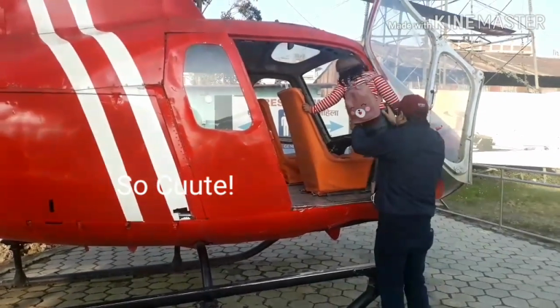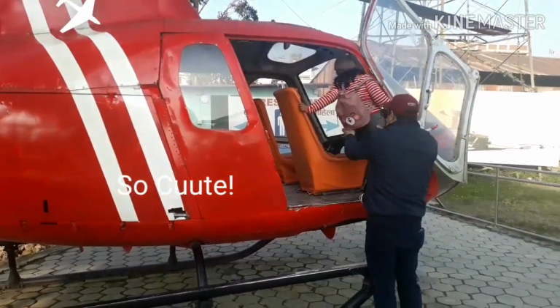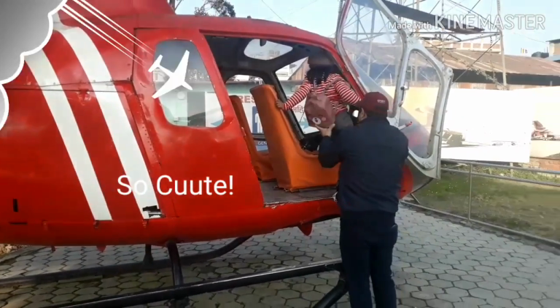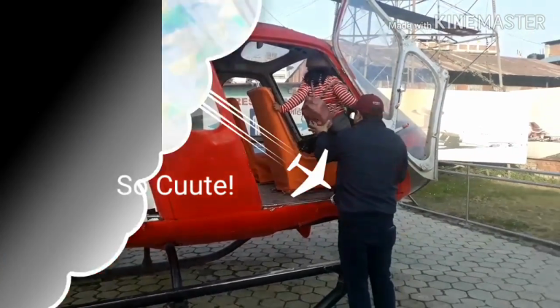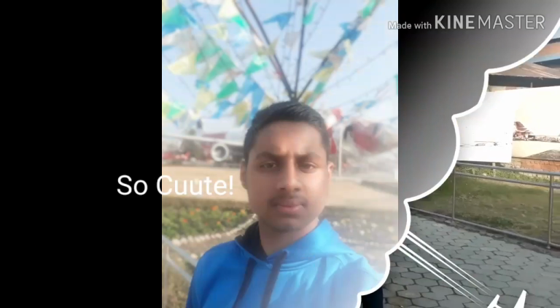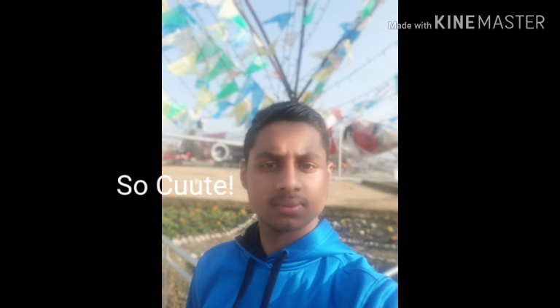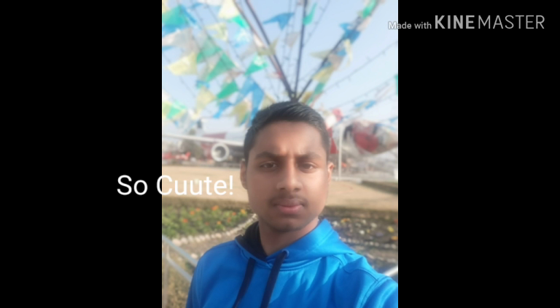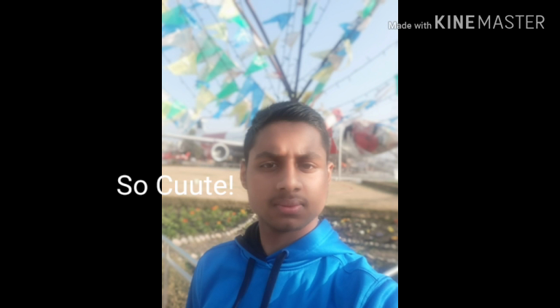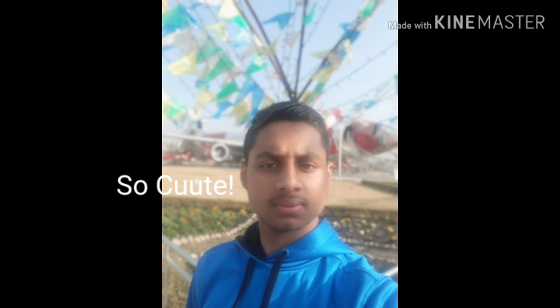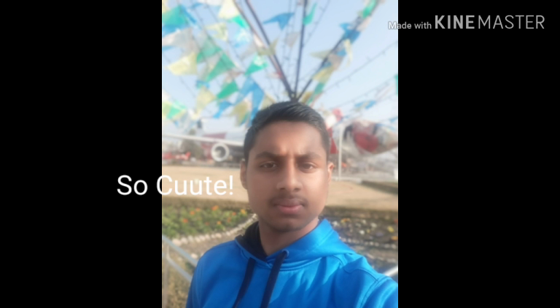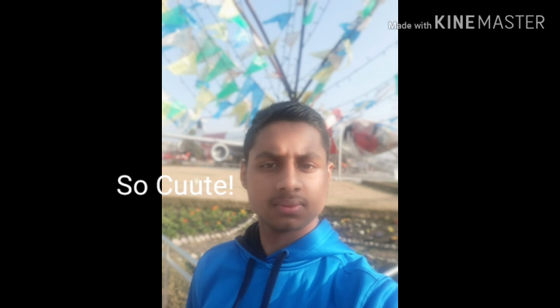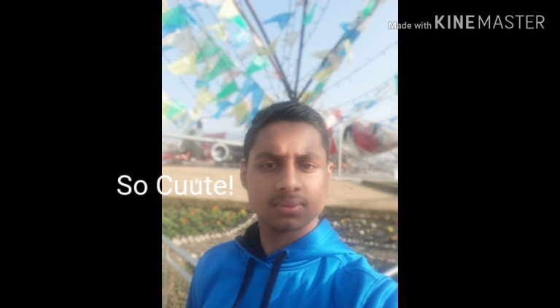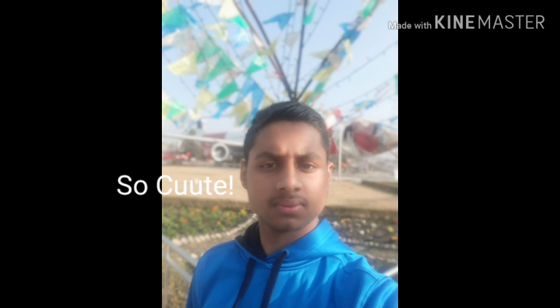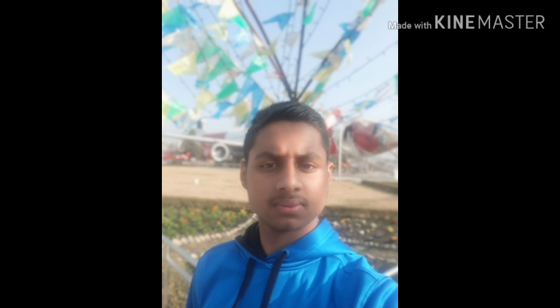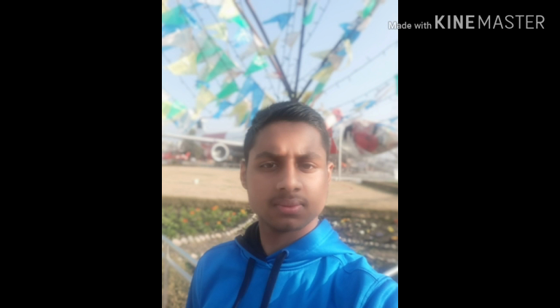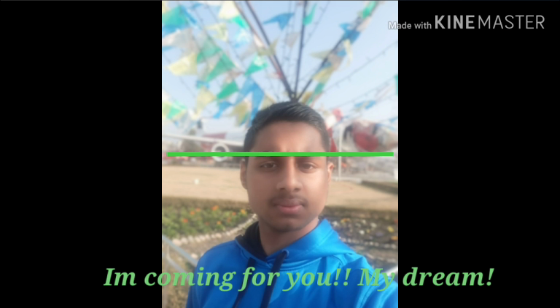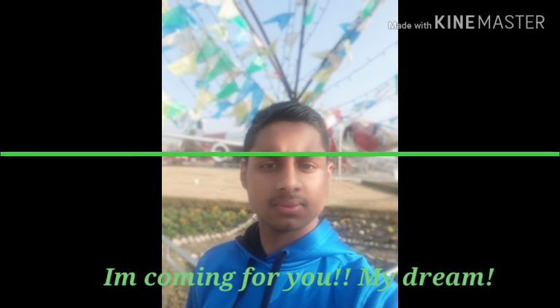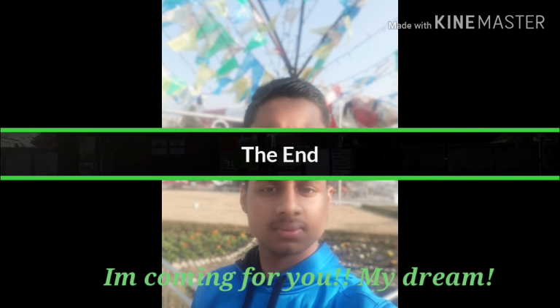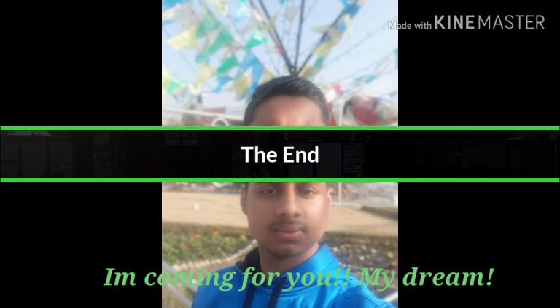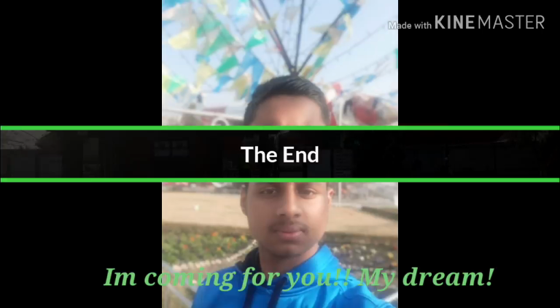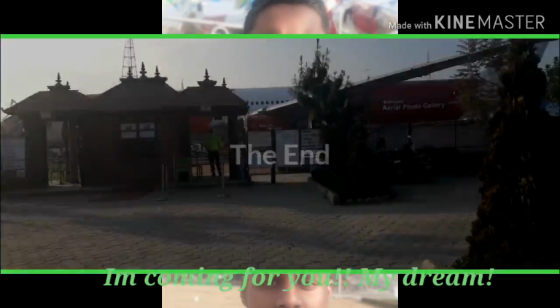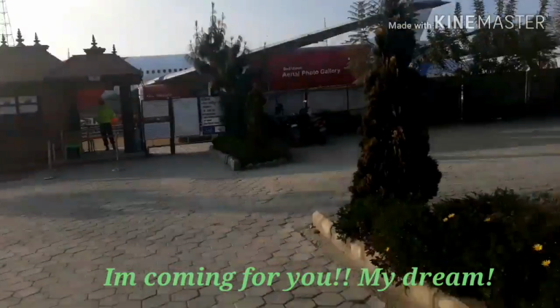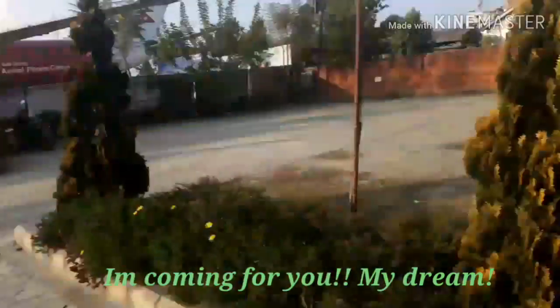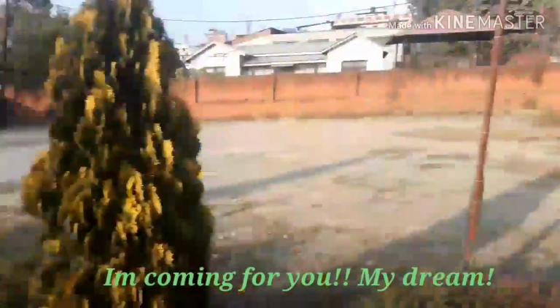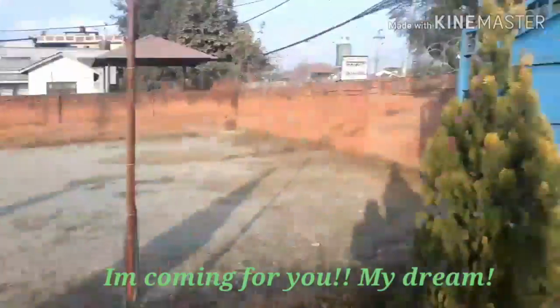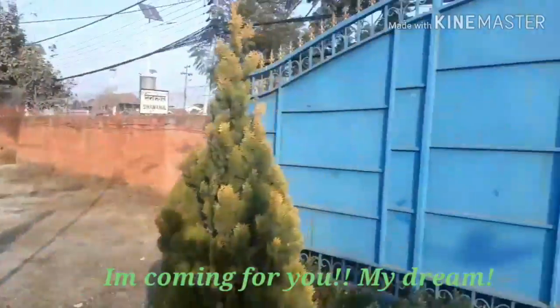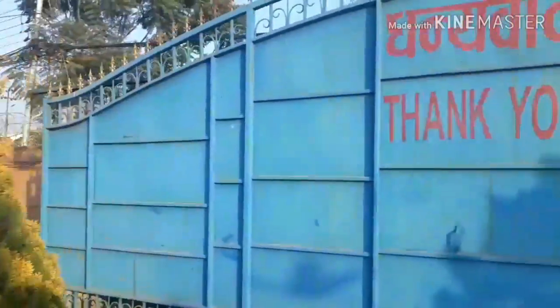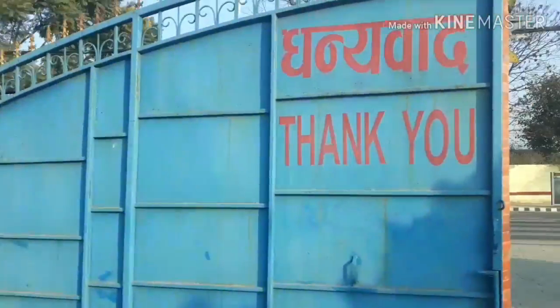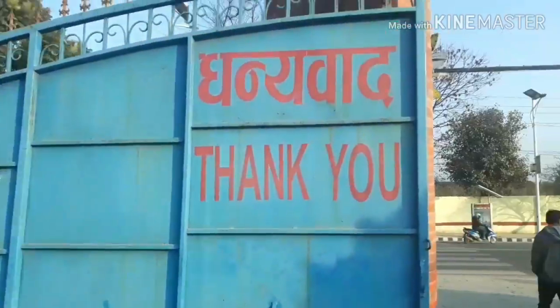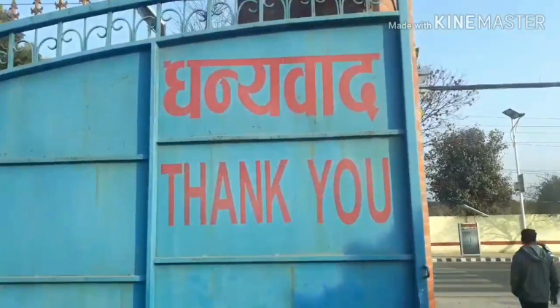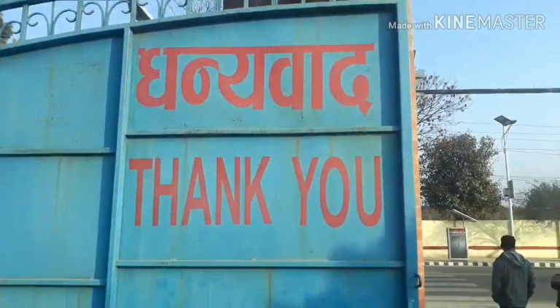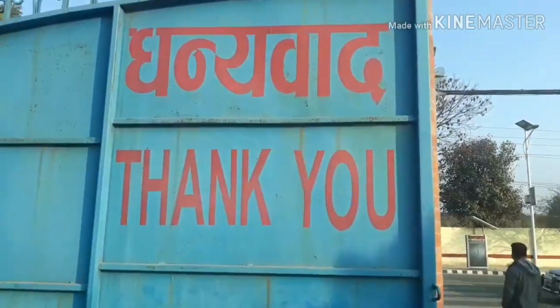Thank you to all of you for watching this video. If you like it, subscribe and like. And share it with your friends. Thanks for watching.